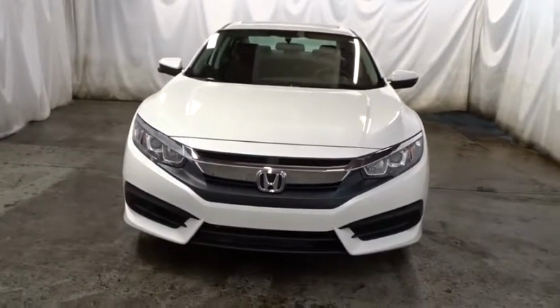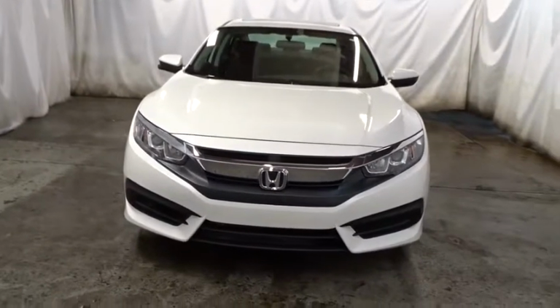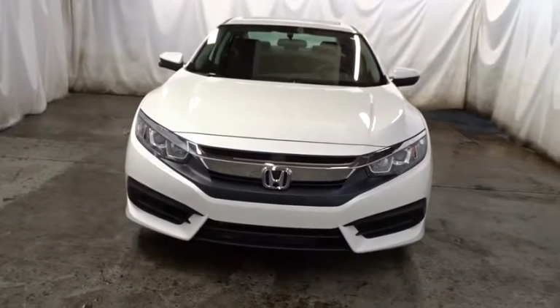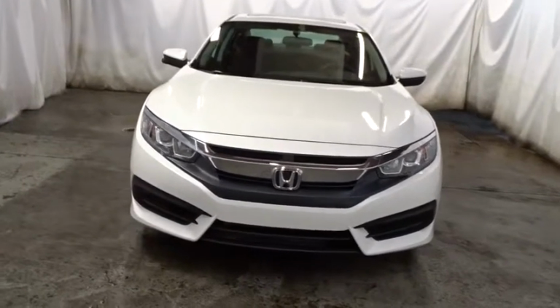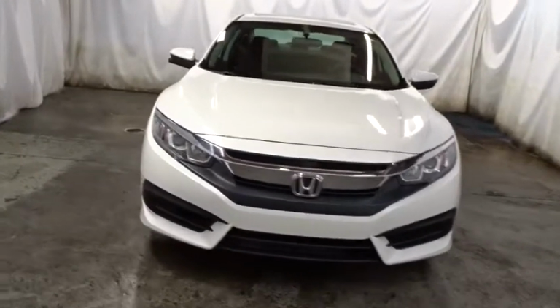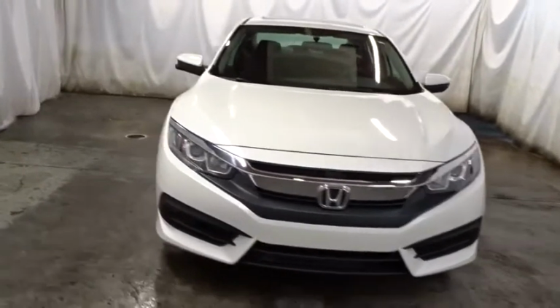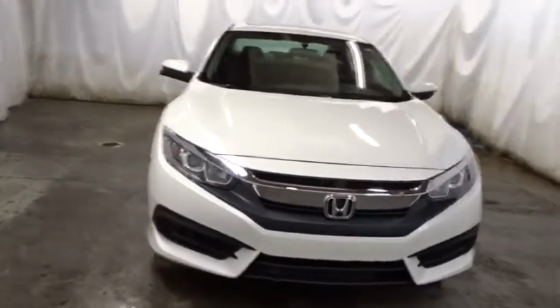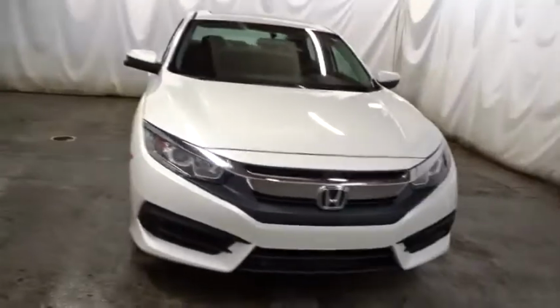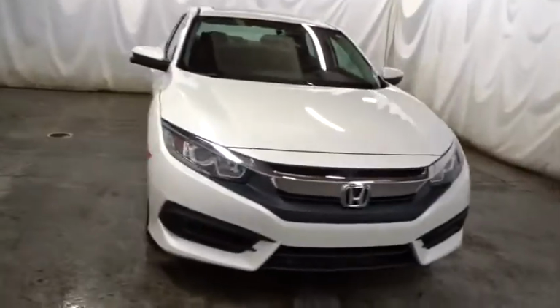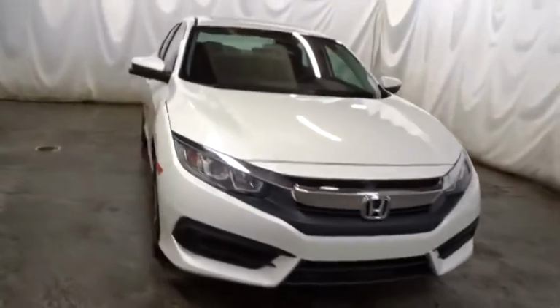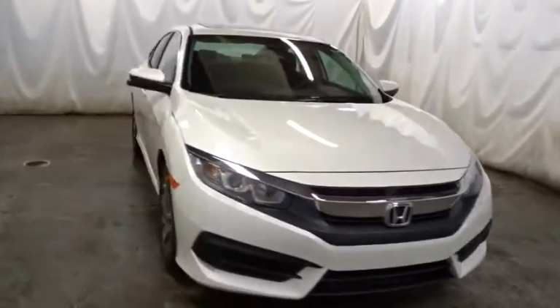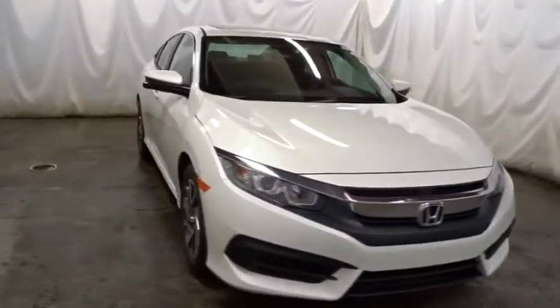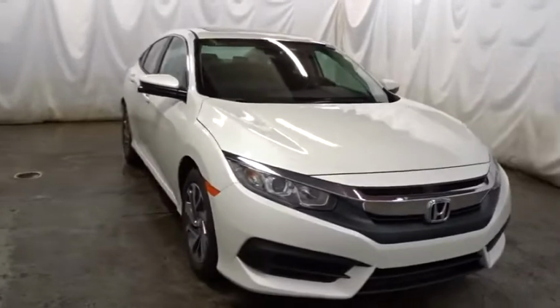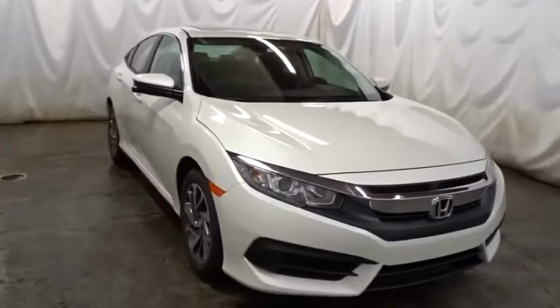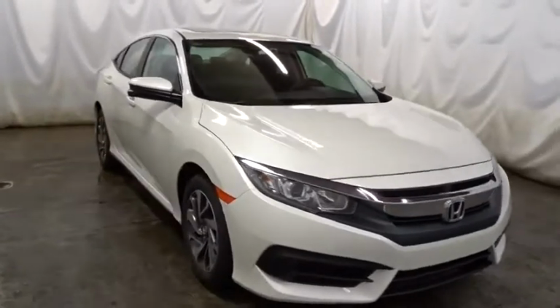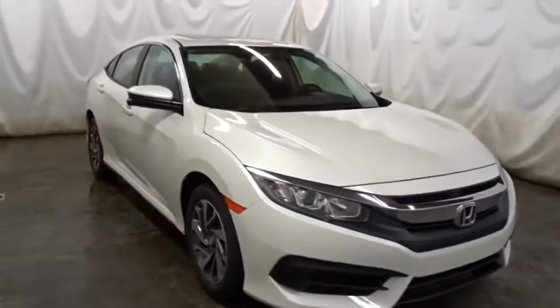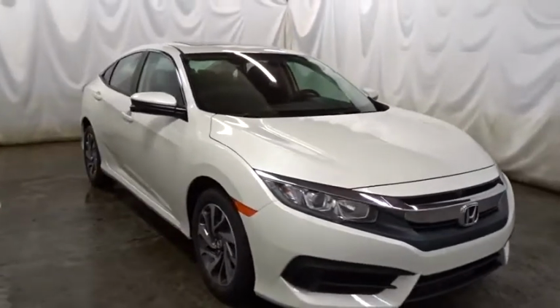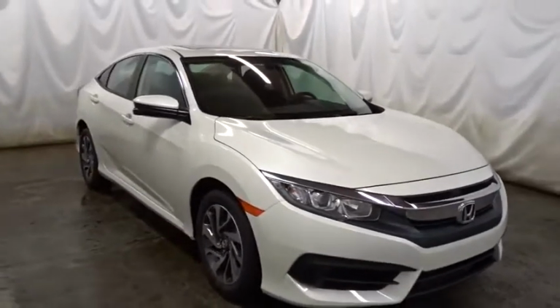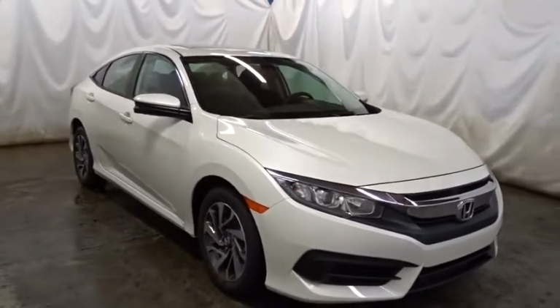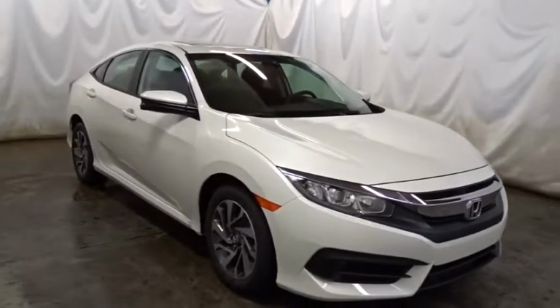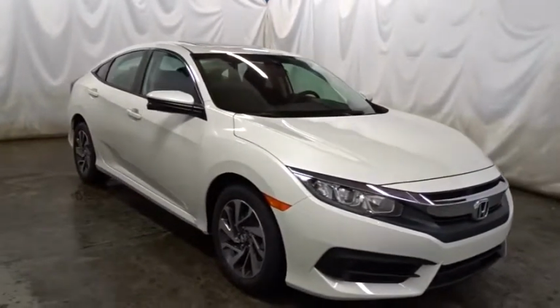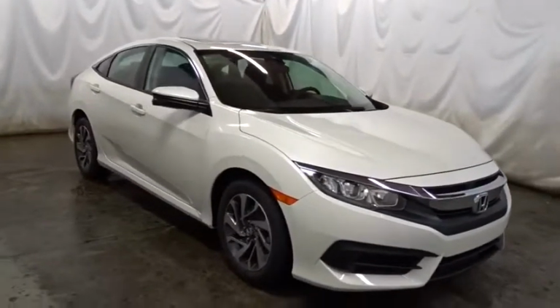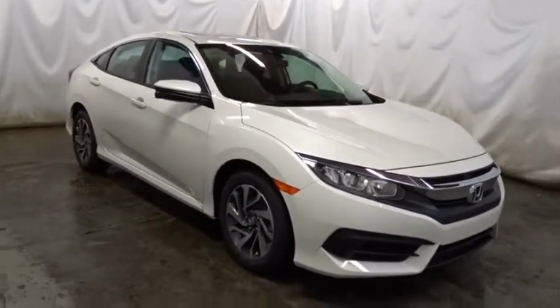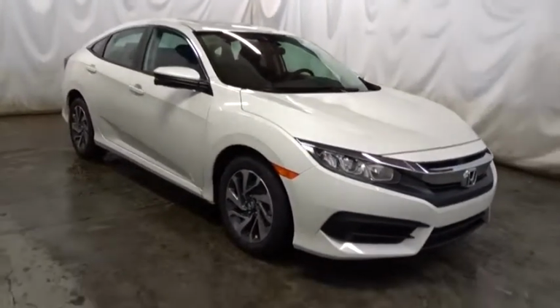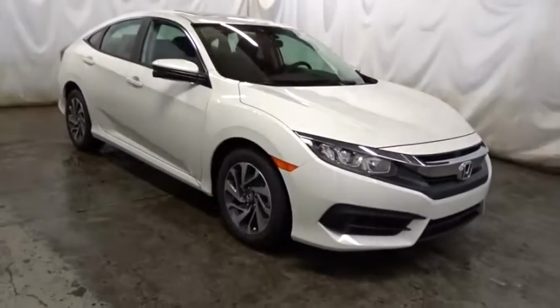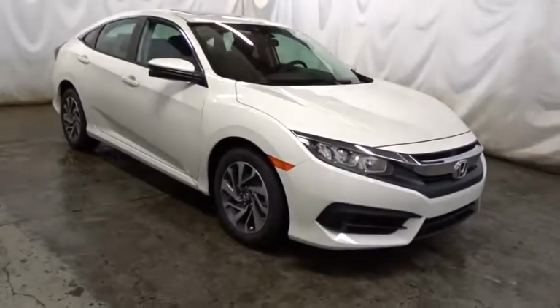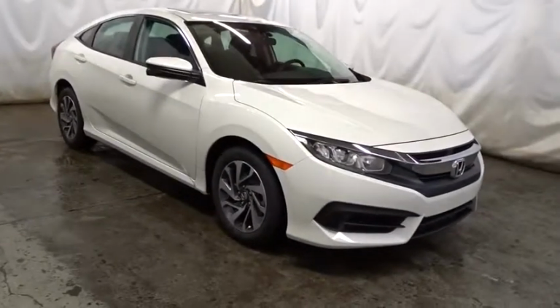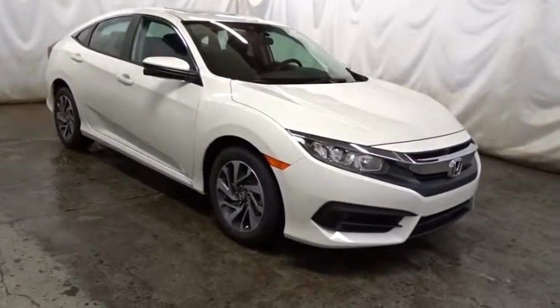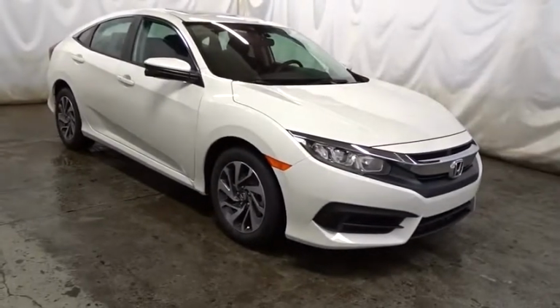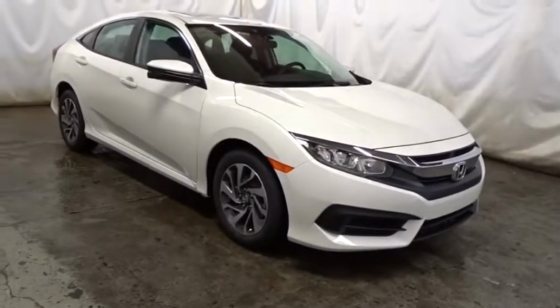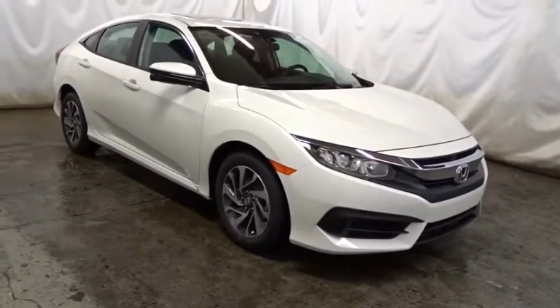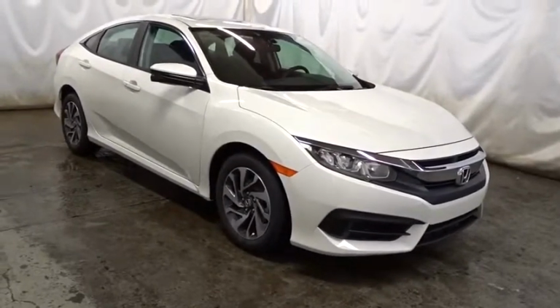Keyless entry, backup camera, Bluetooth, front wheel drive, trip computer, brake assist, tachometer, day and night rear view mirror.